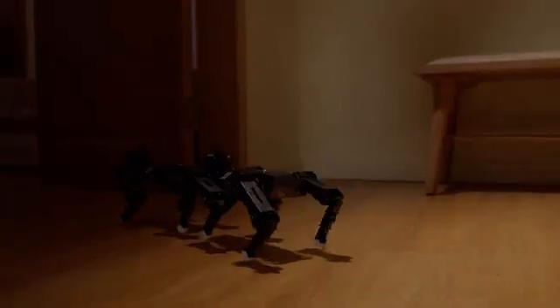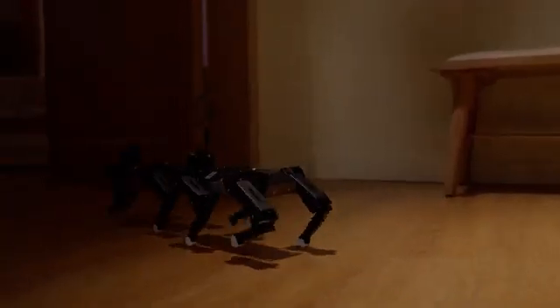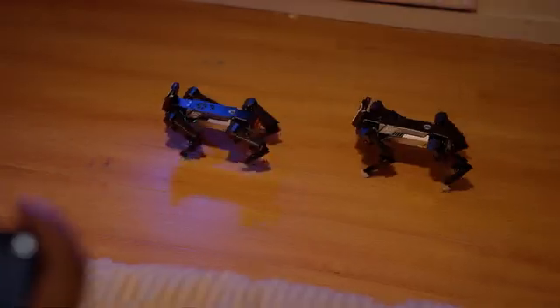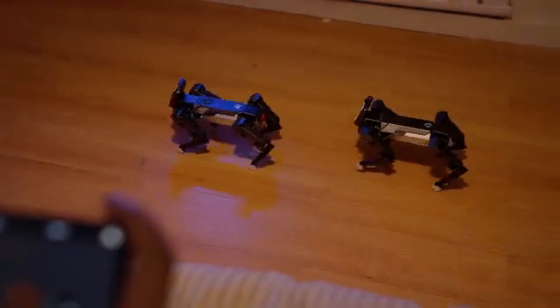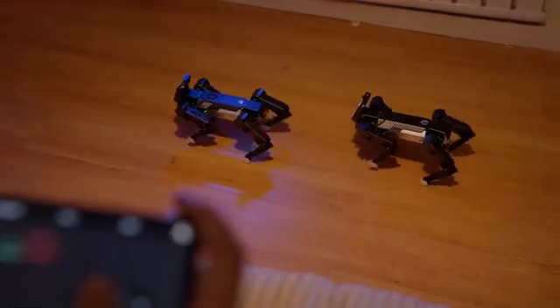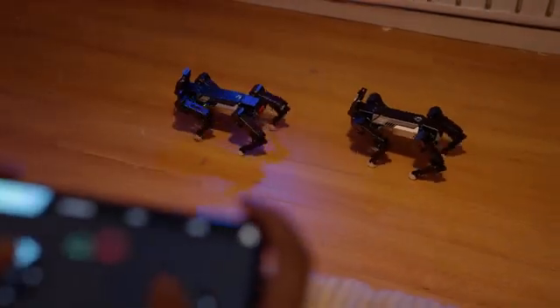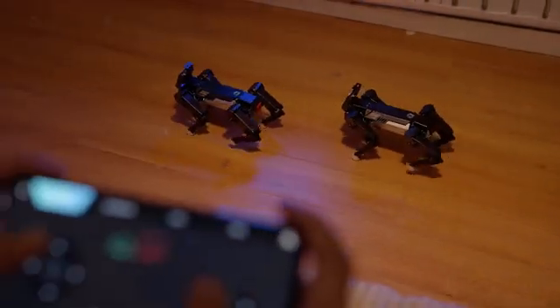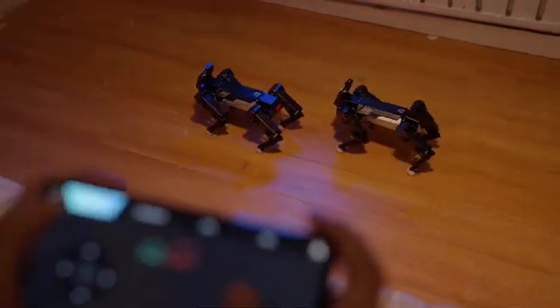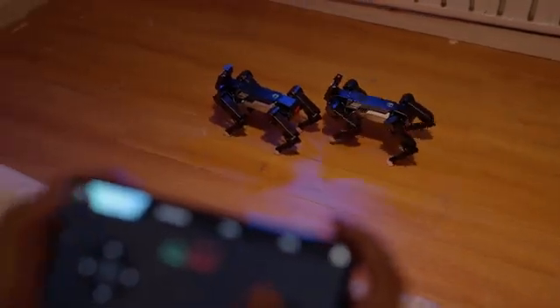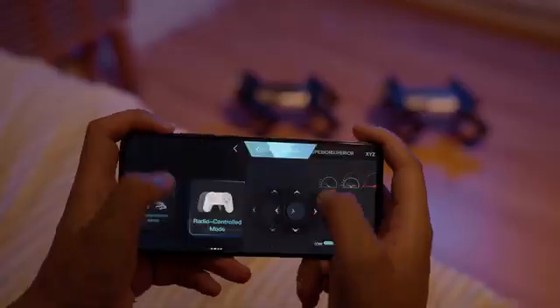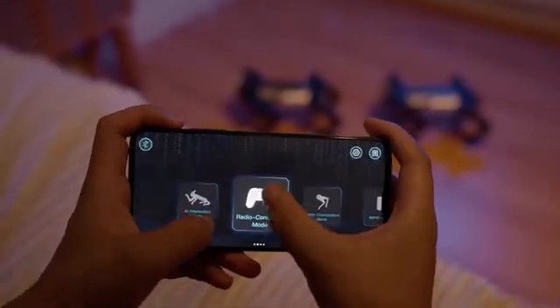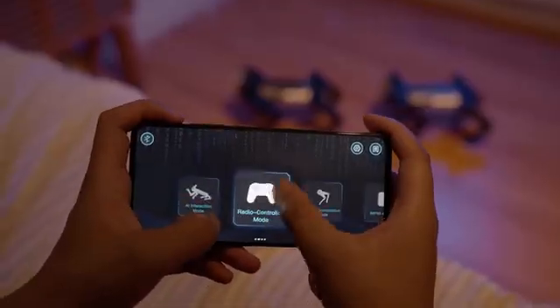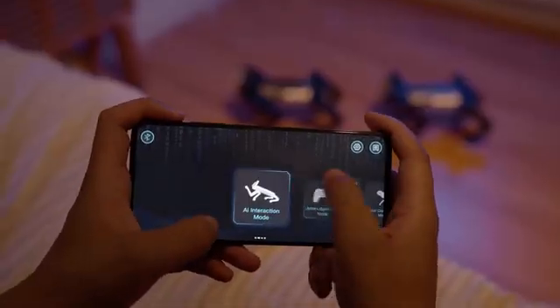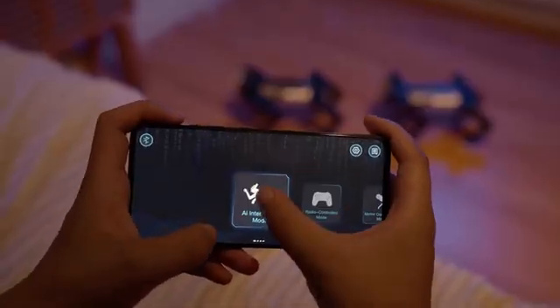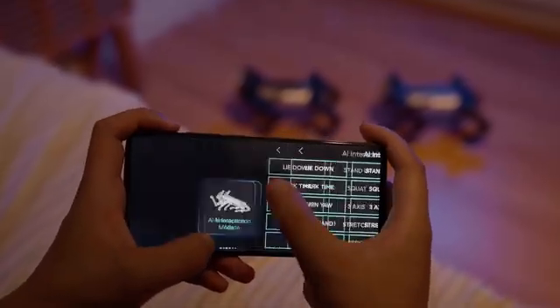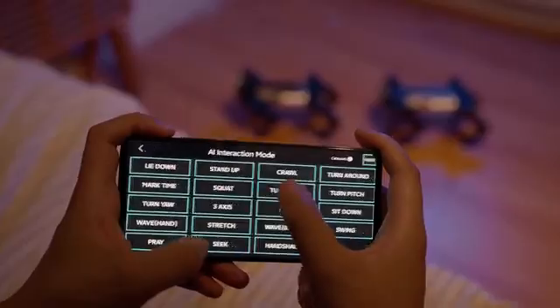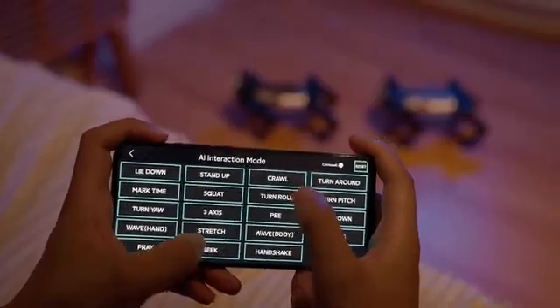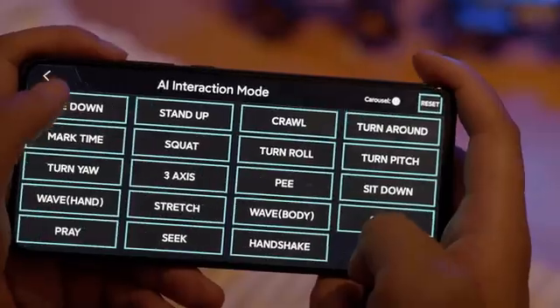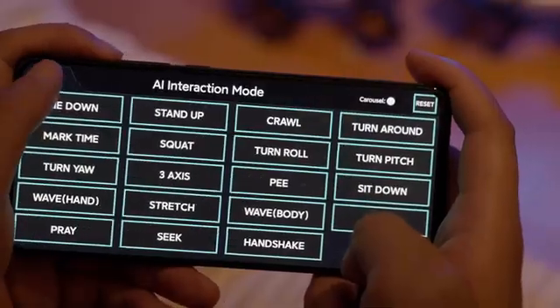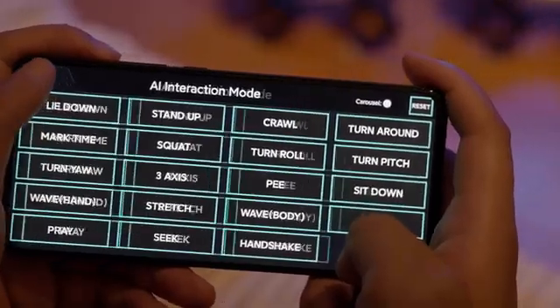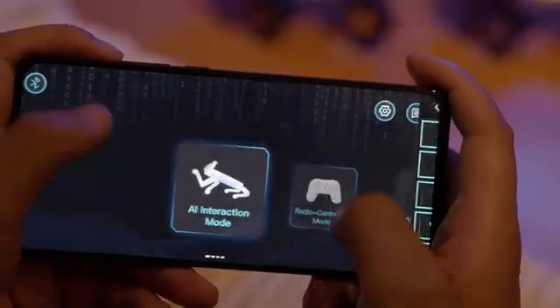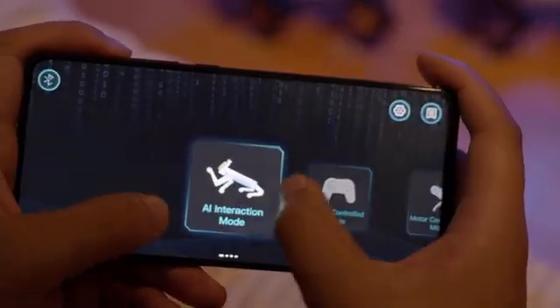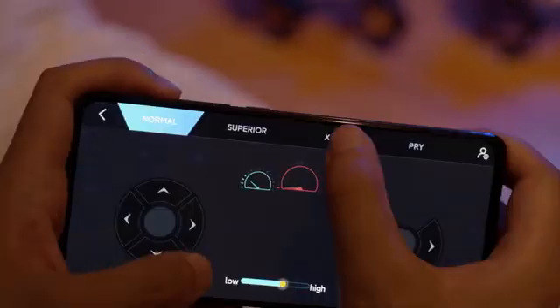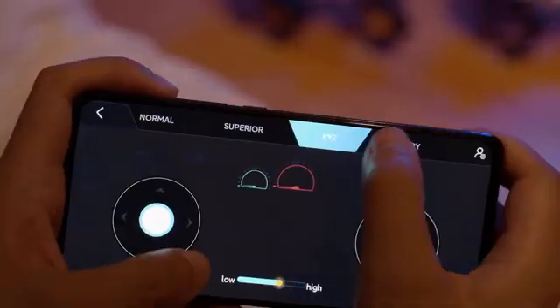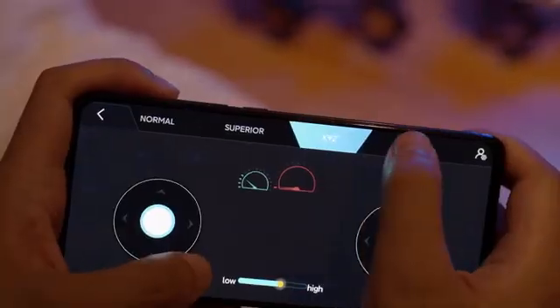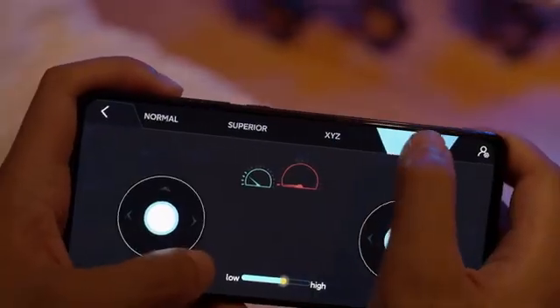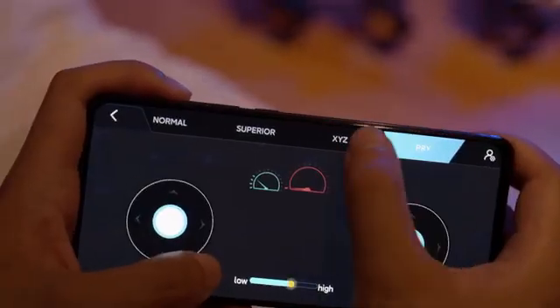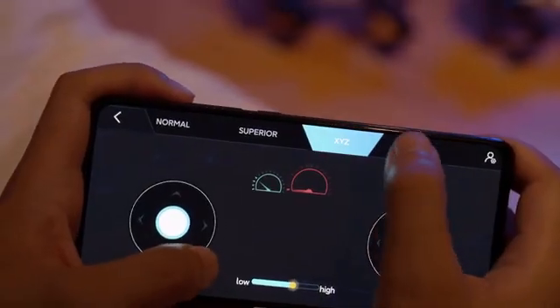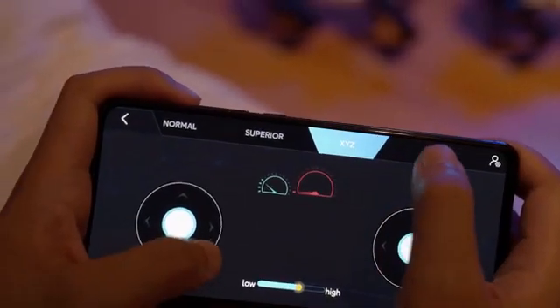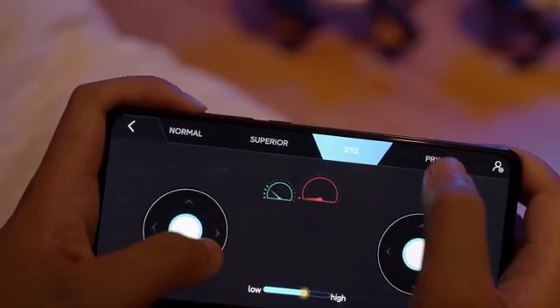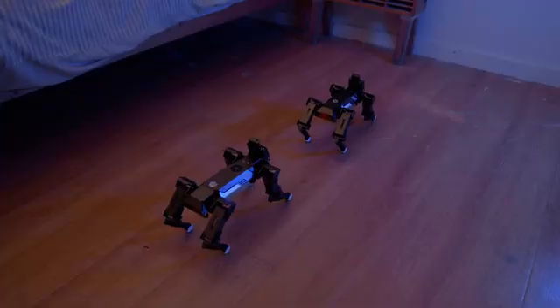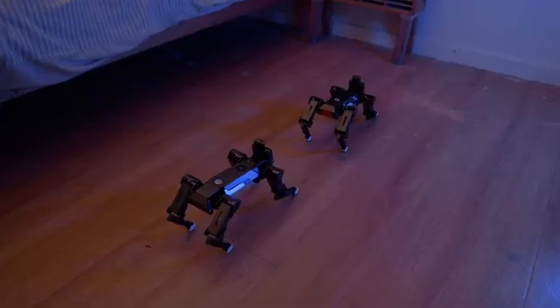EXCO also comes with a specific app. With this app, you can control it at ease. Come on EXCO, make a stretch!